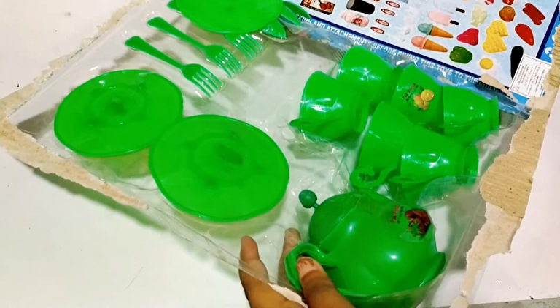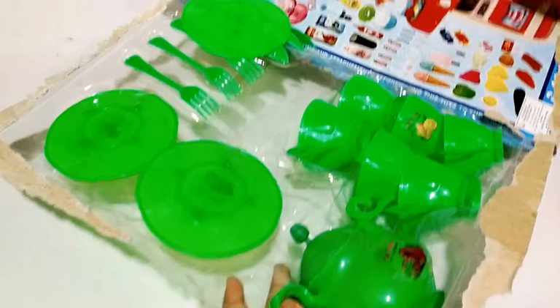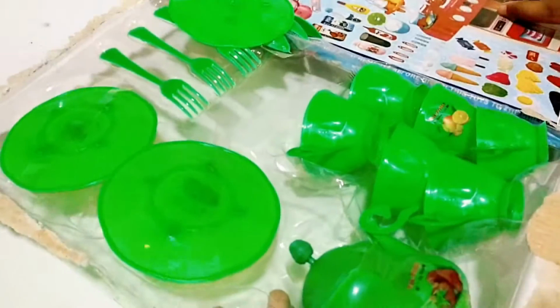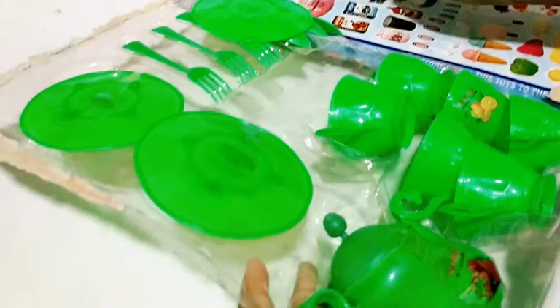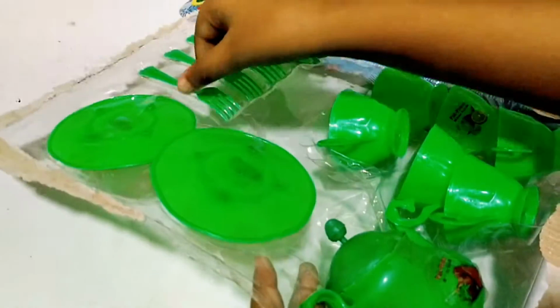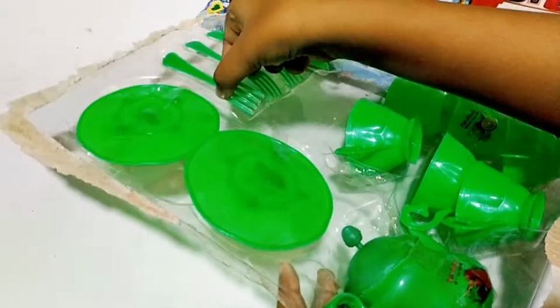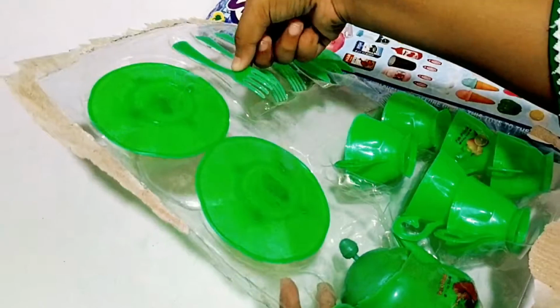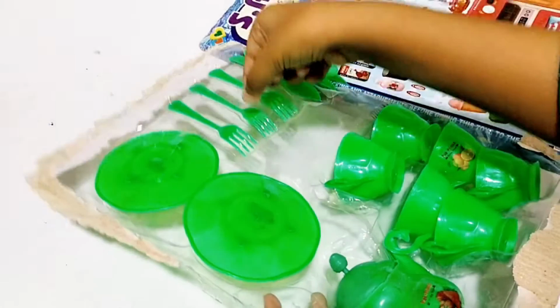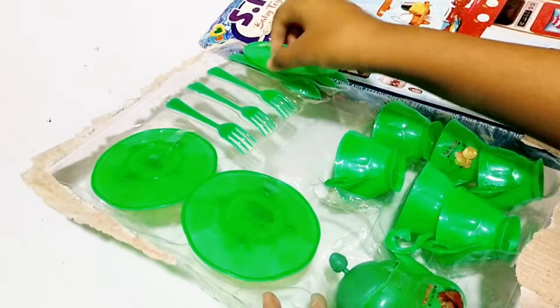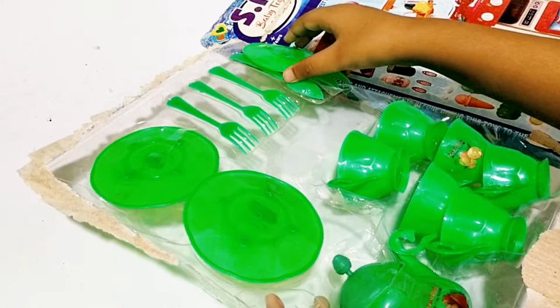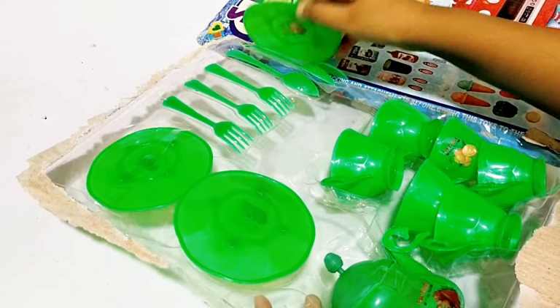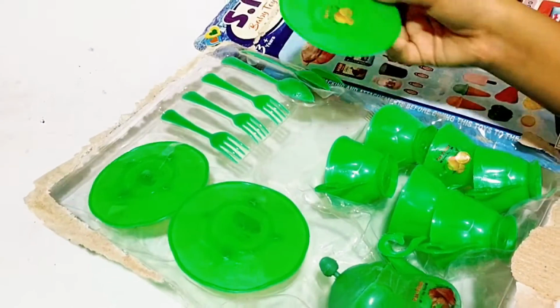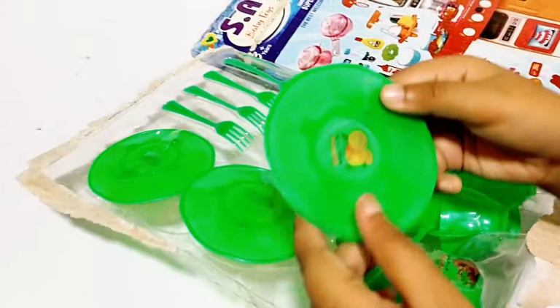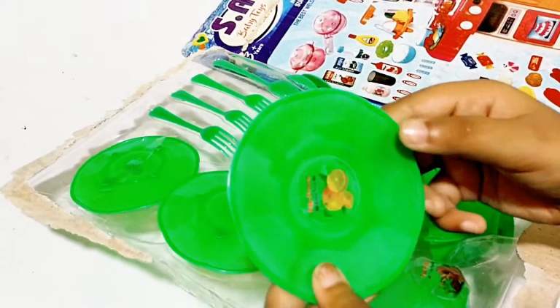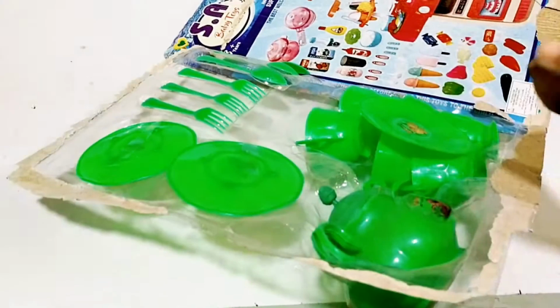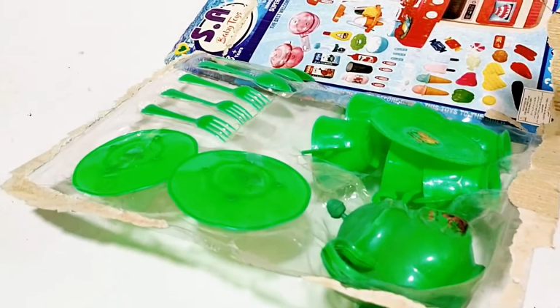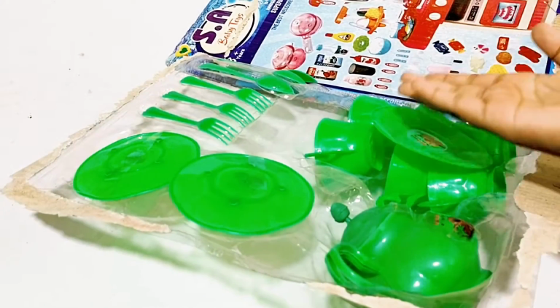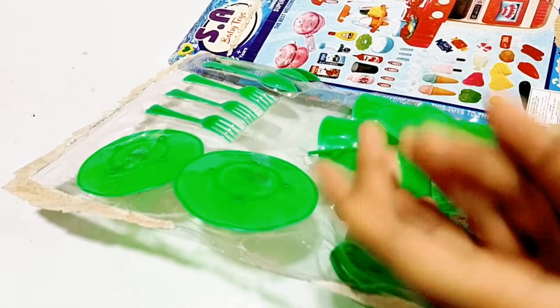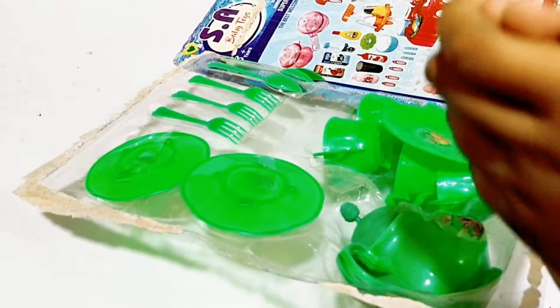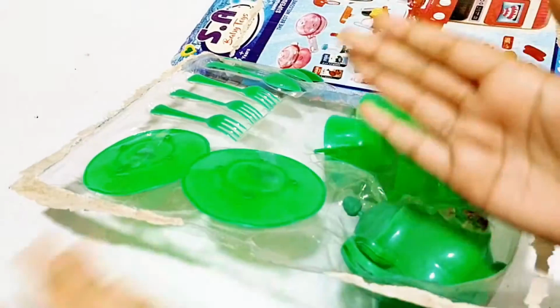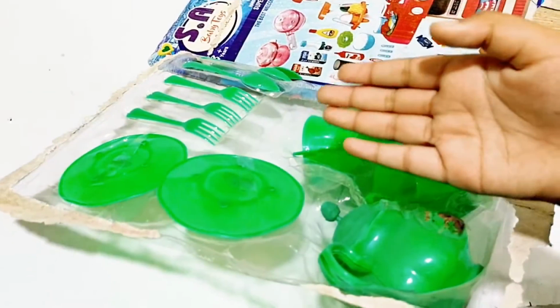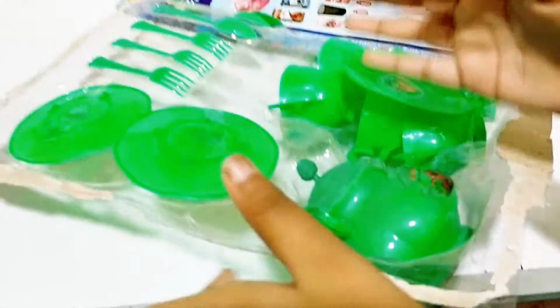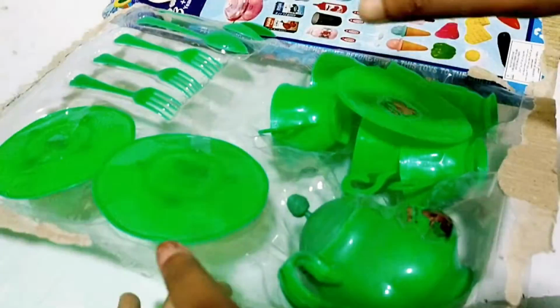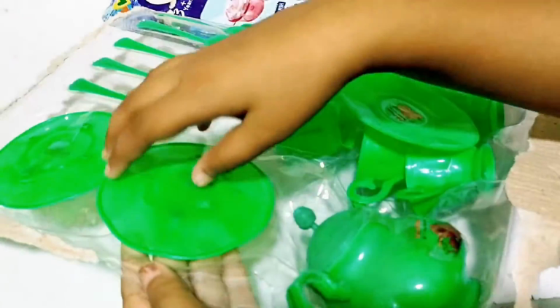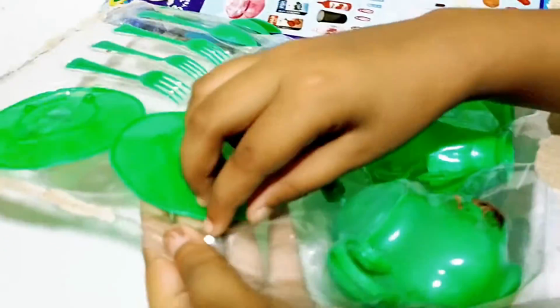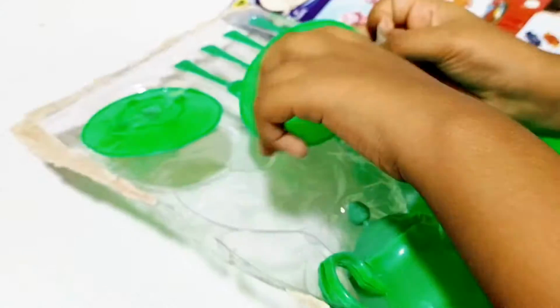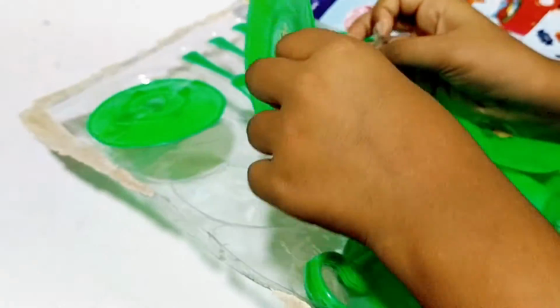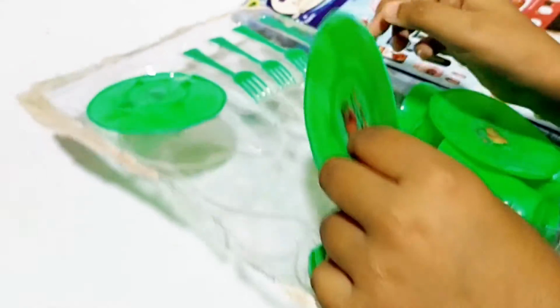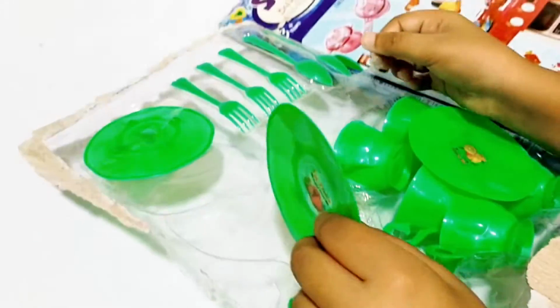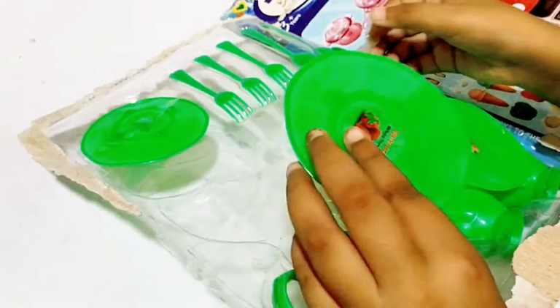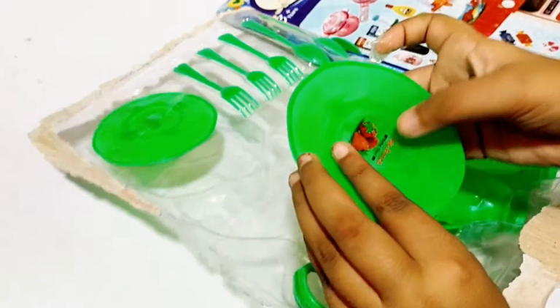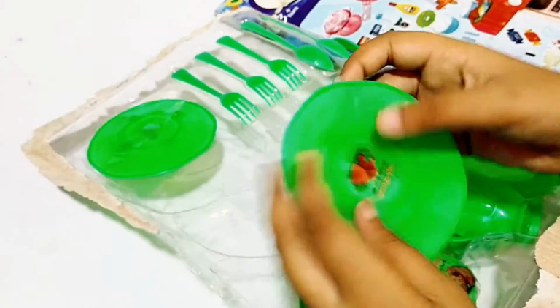Wow! How beautiful the forks are! Look how many plates are! I will play with my friends a lot. How cute! Look at this strawberry.